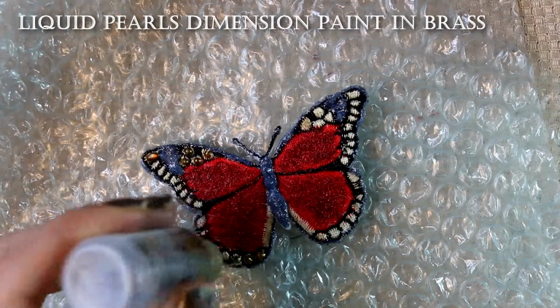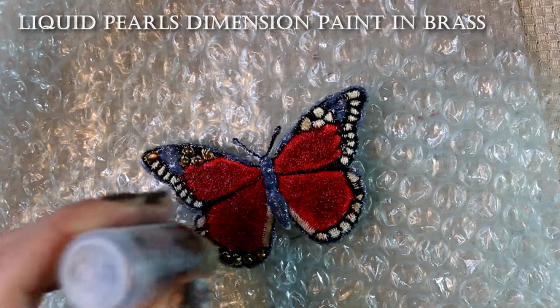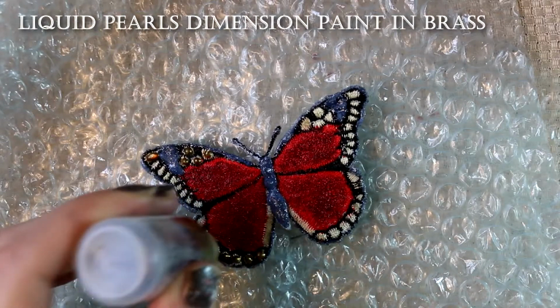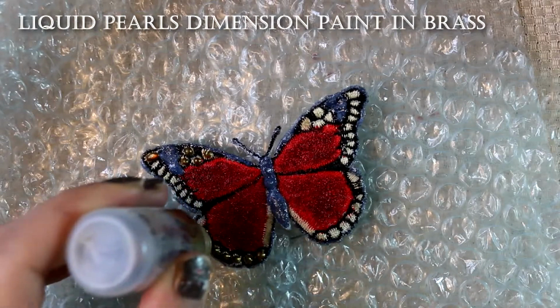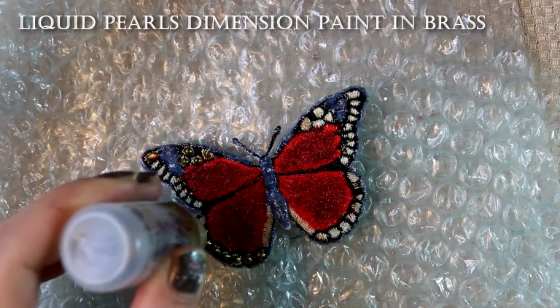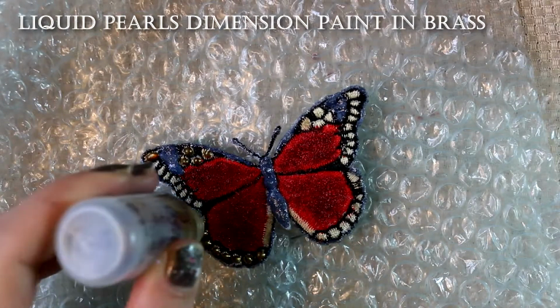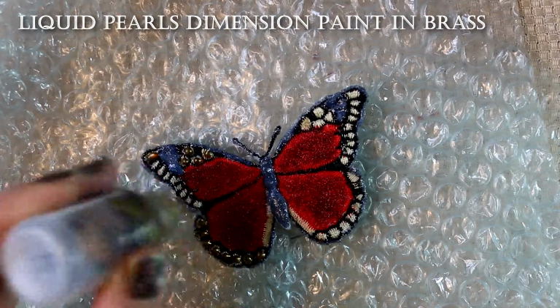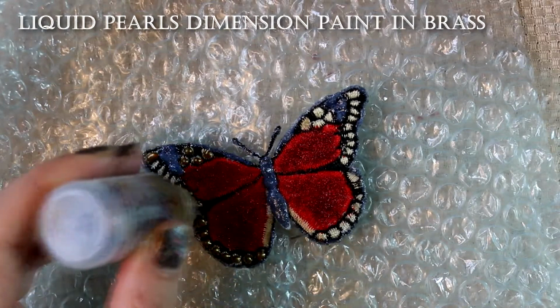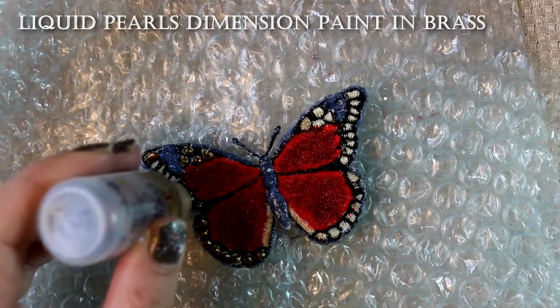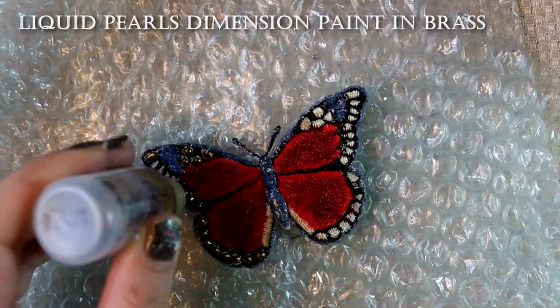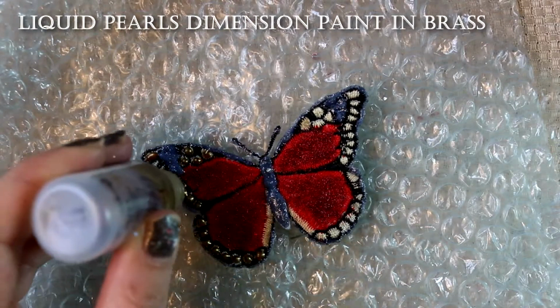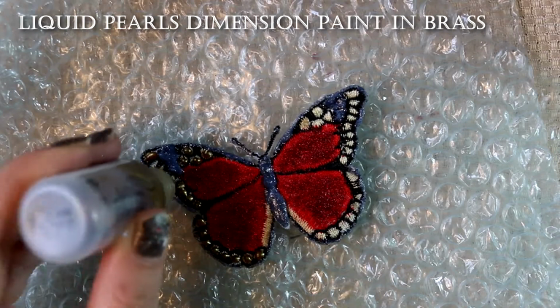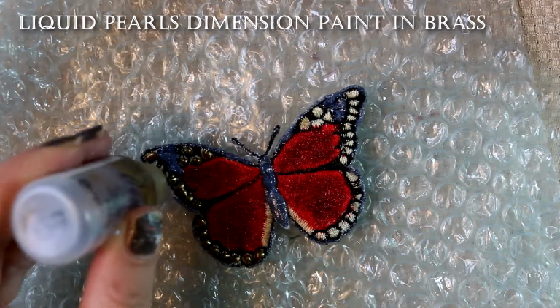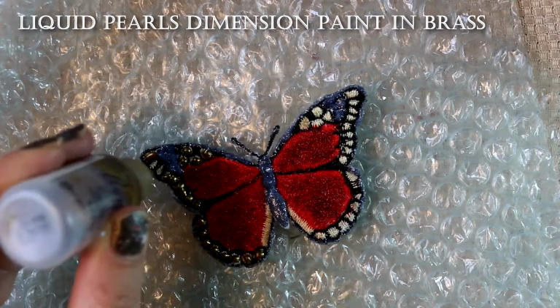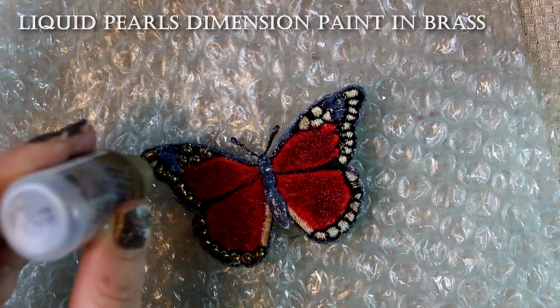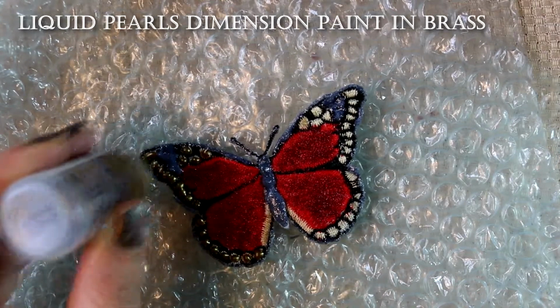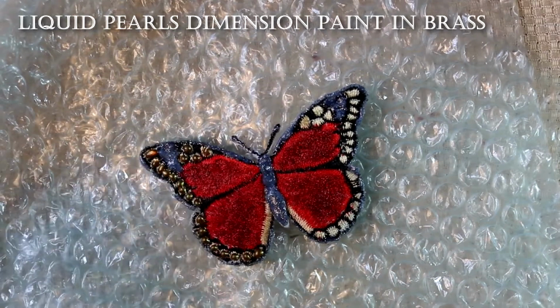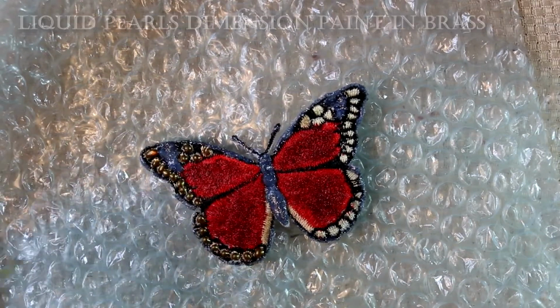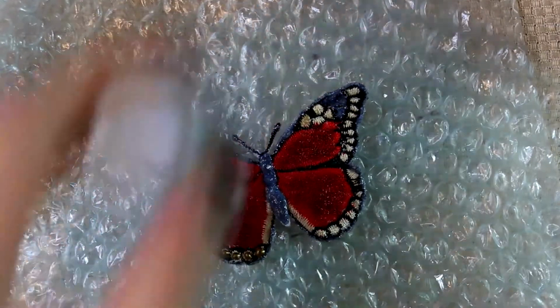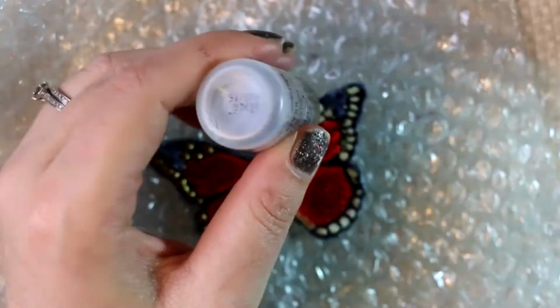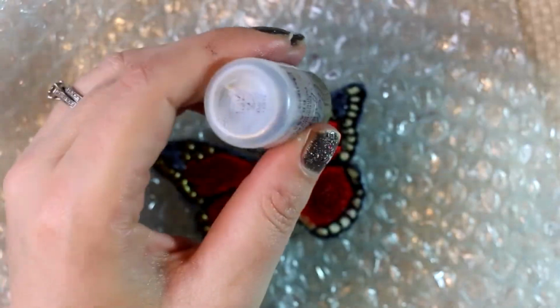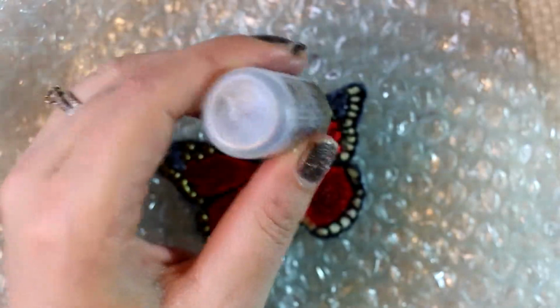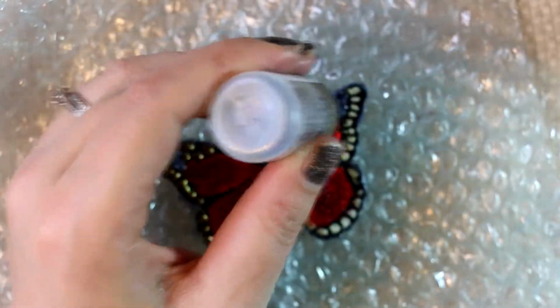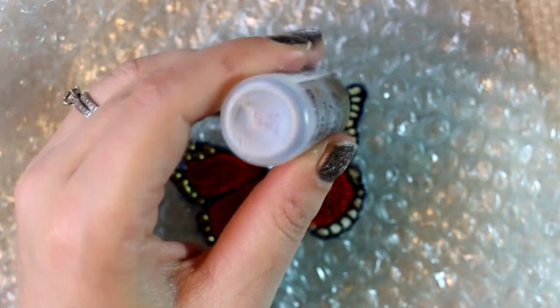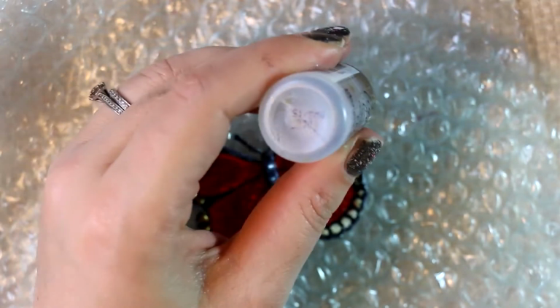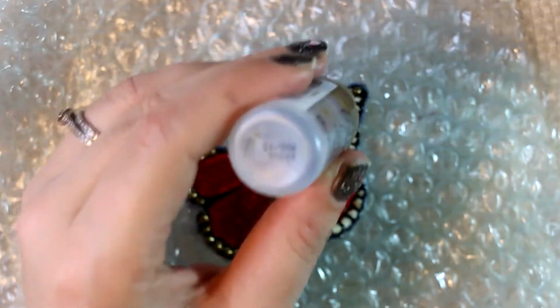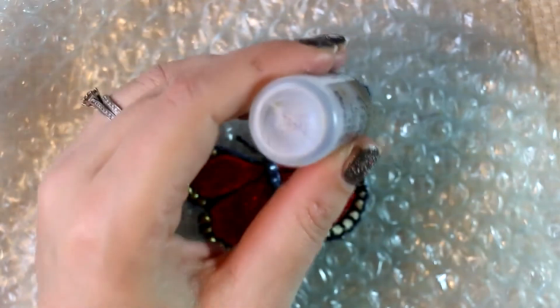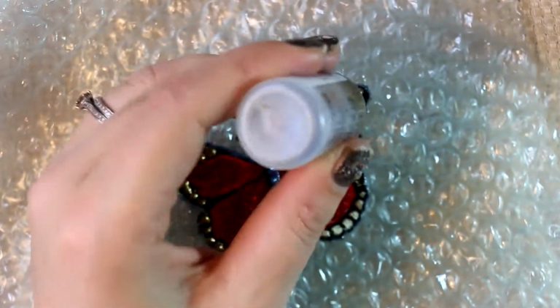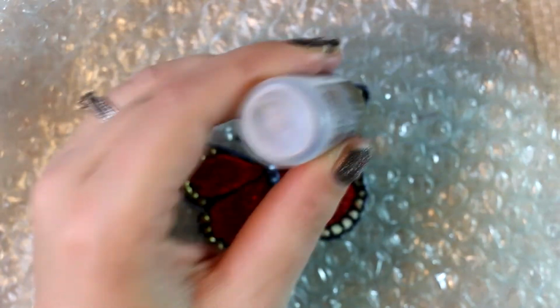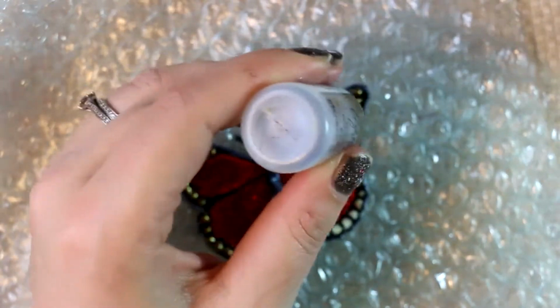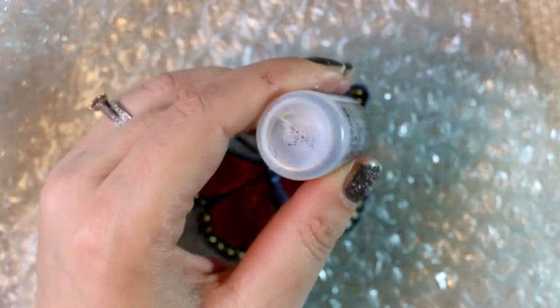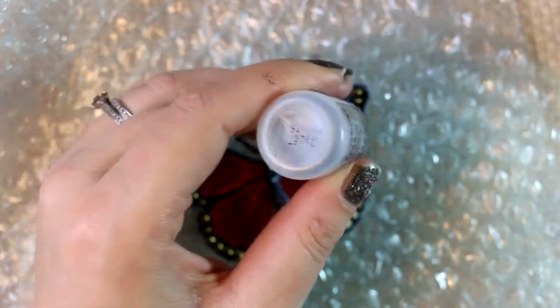Now this is a gold paint that I'm using on top, adding some designs into those little spots on the wings.